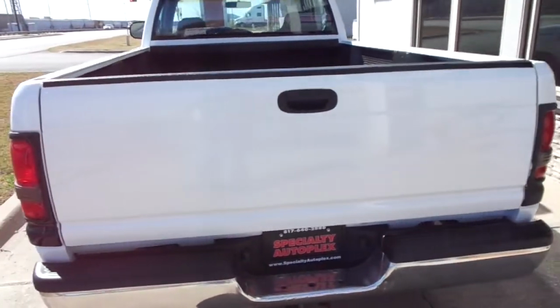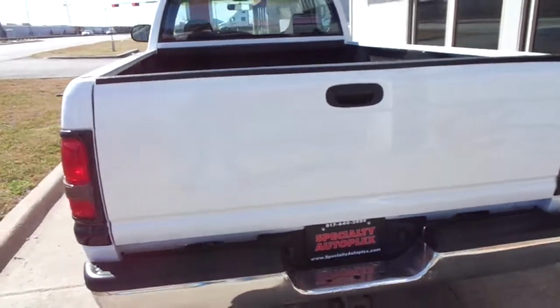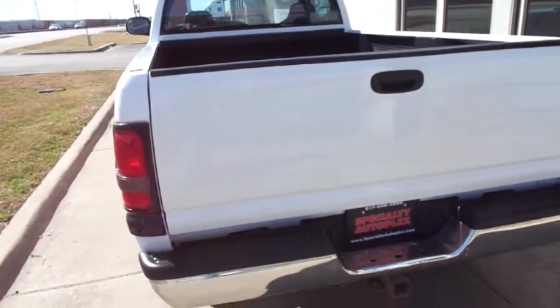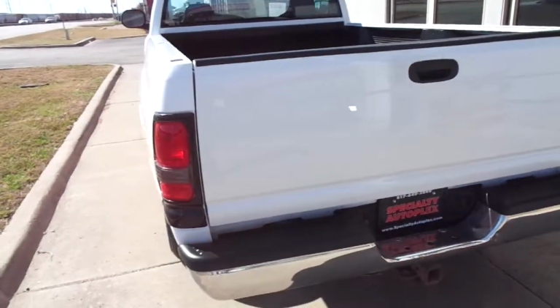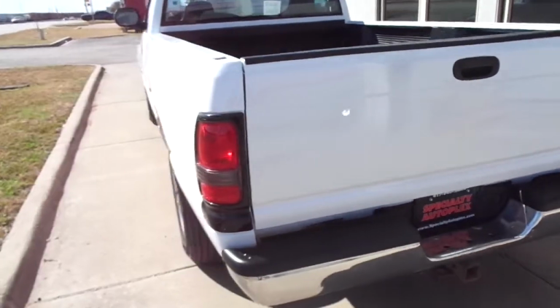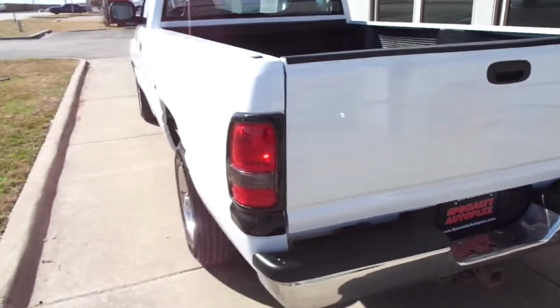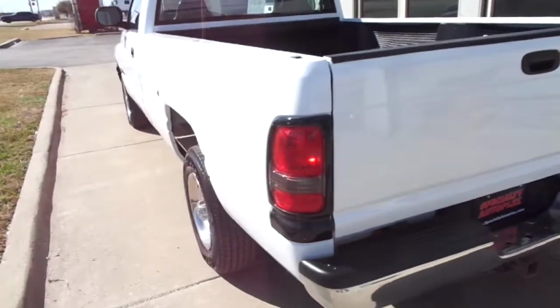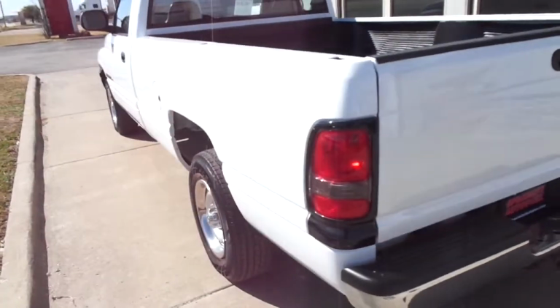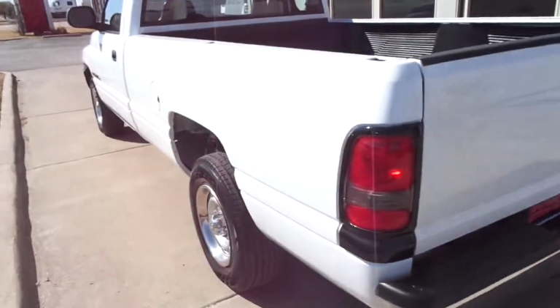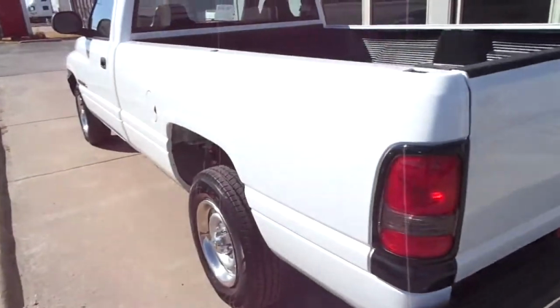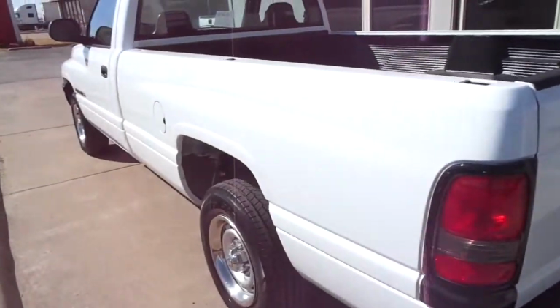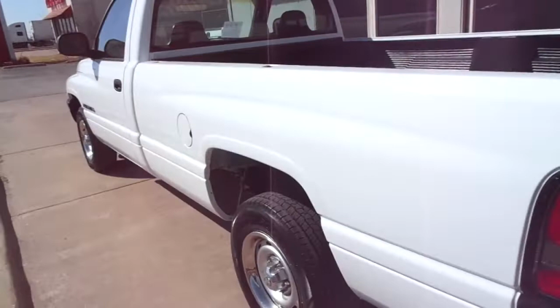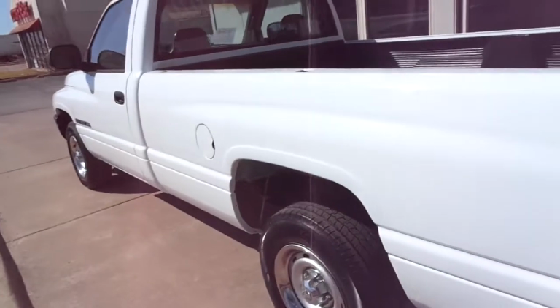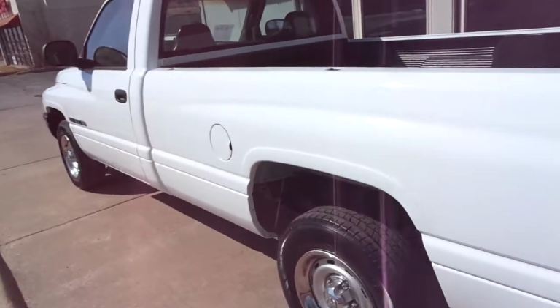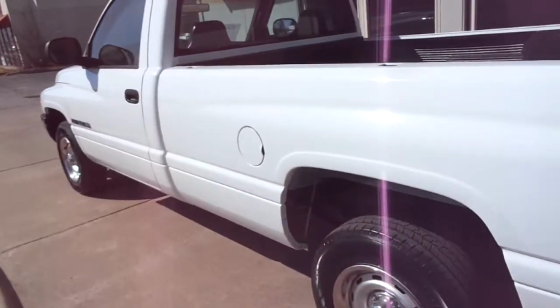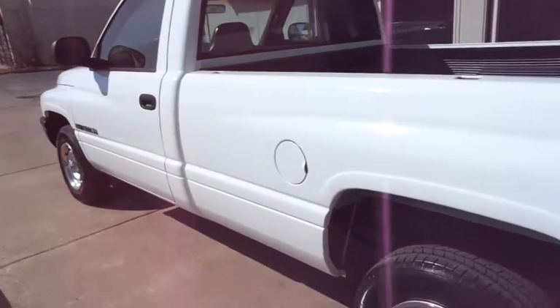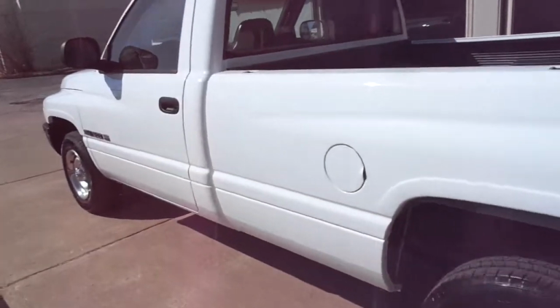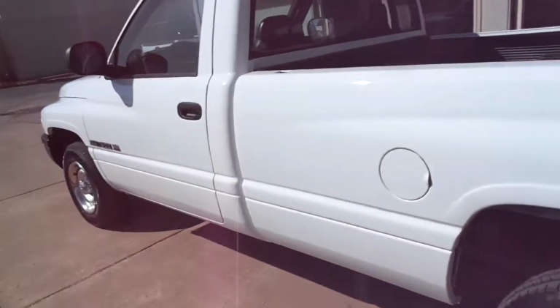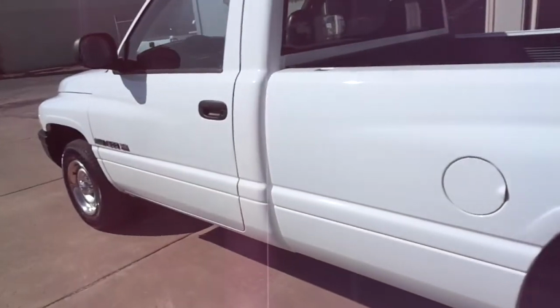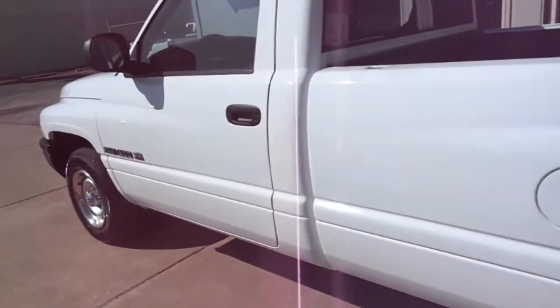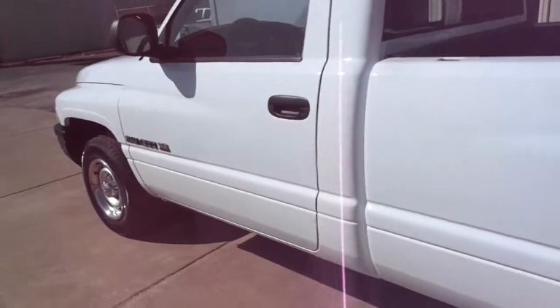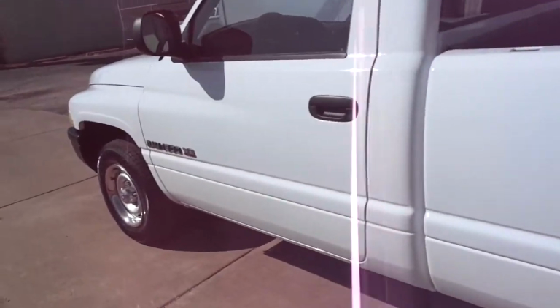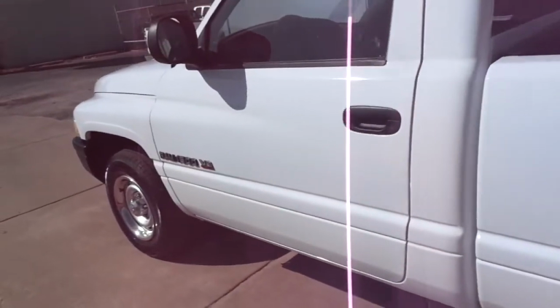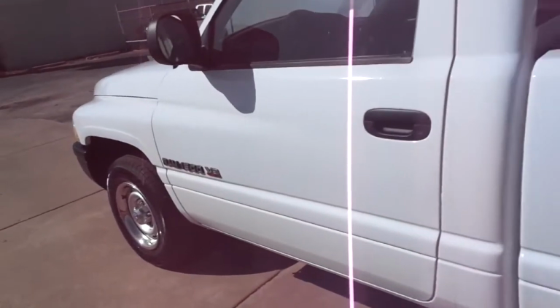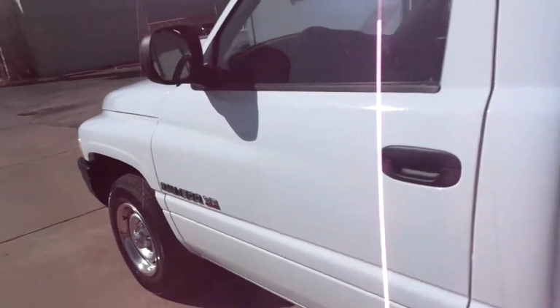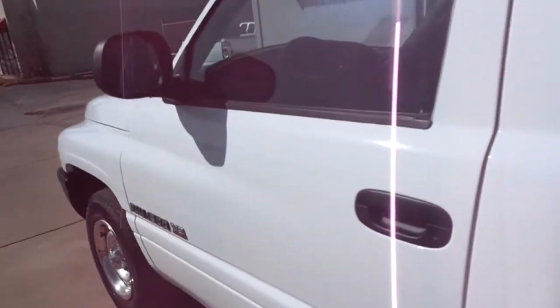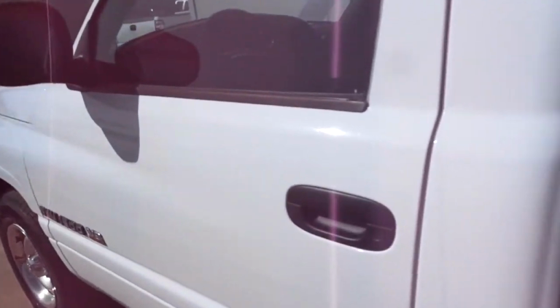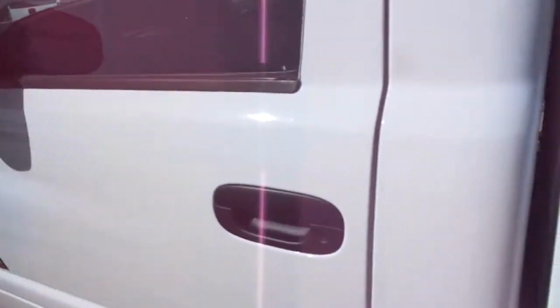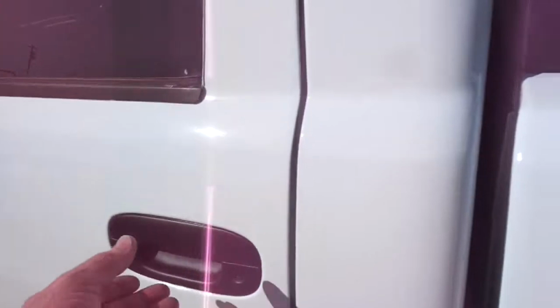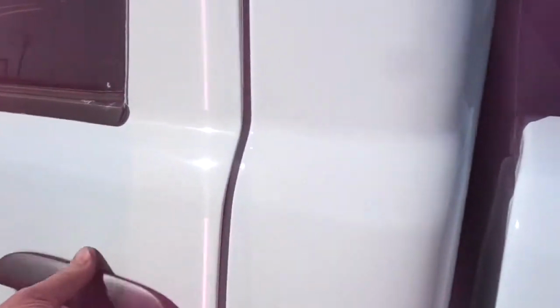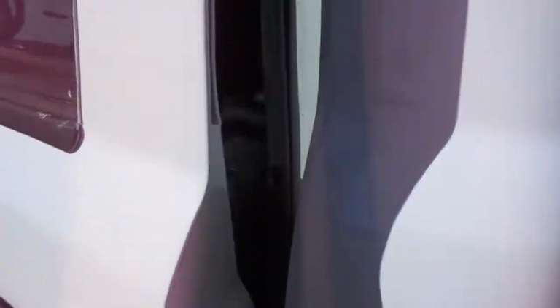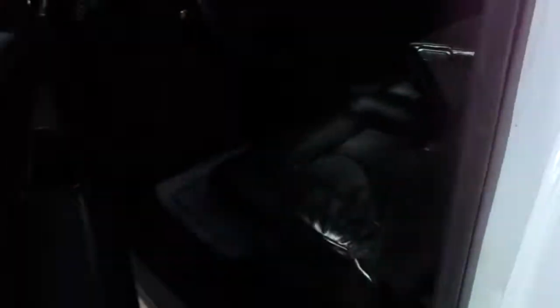The tailgate is in good shape and very nice down the driver side as well. This truck runs and drives excellent. It has a nationwide warranty included in the price.